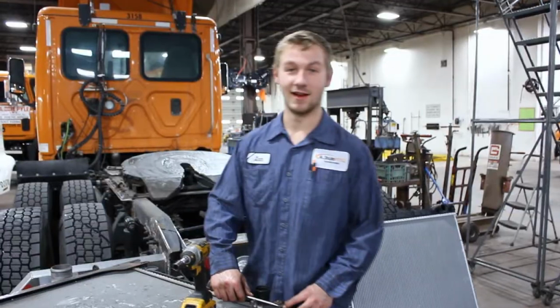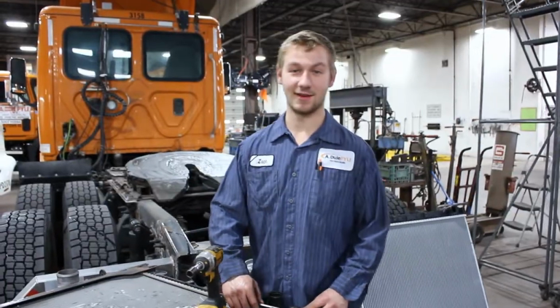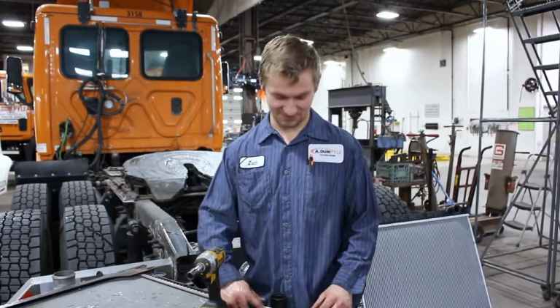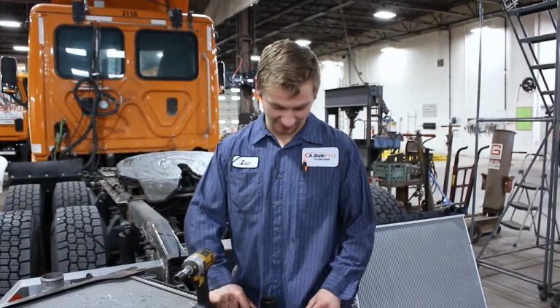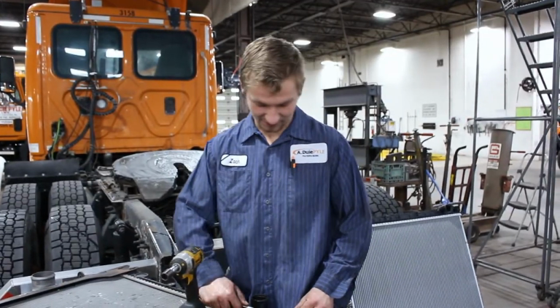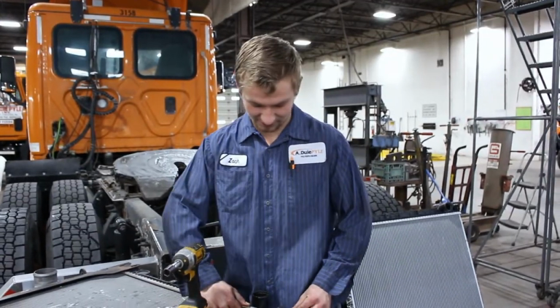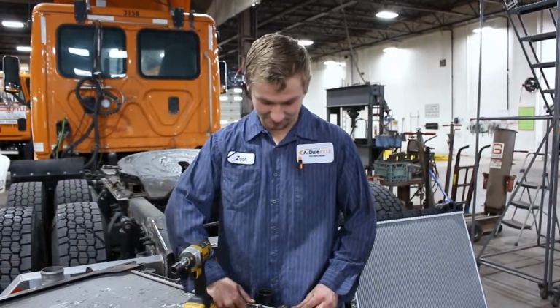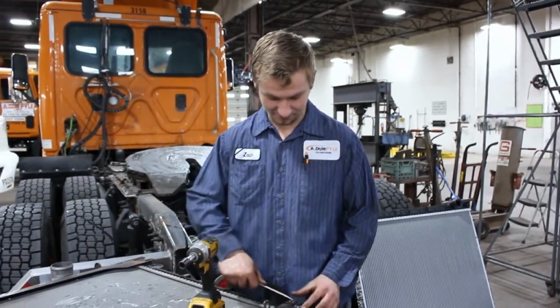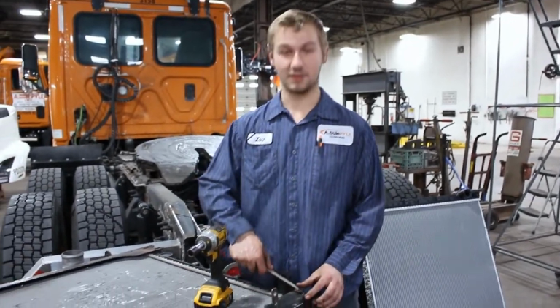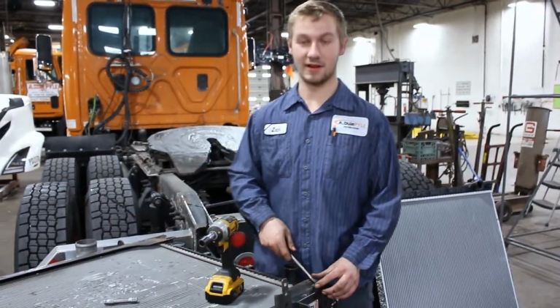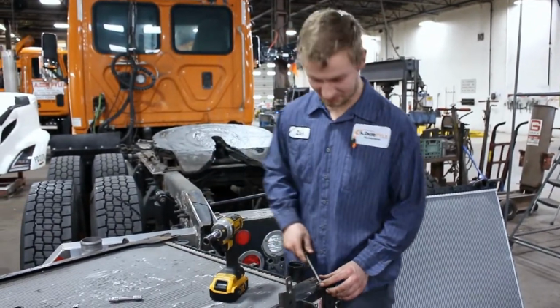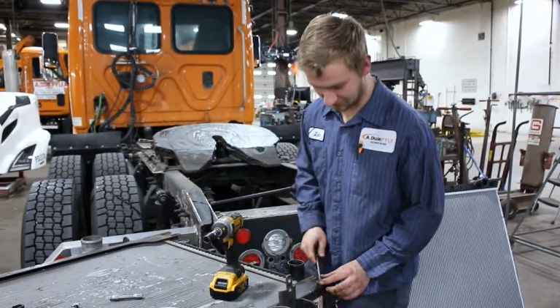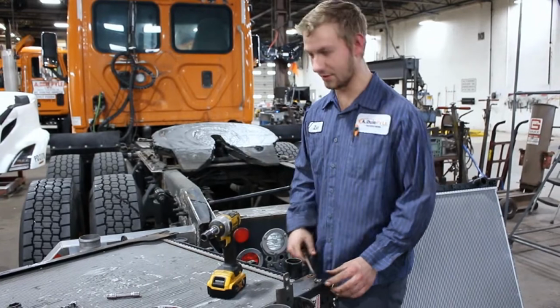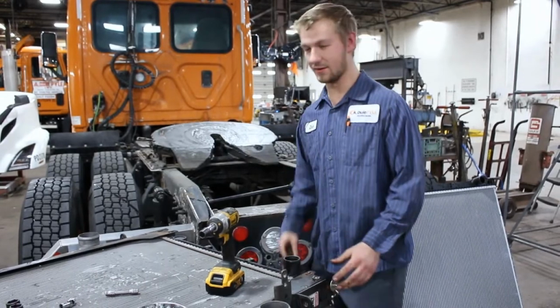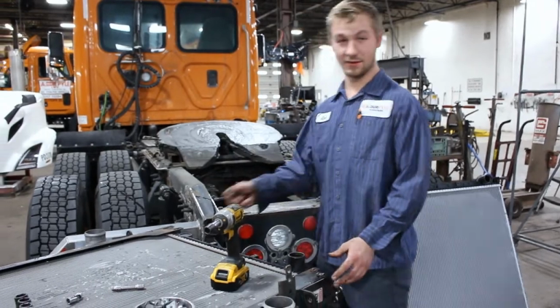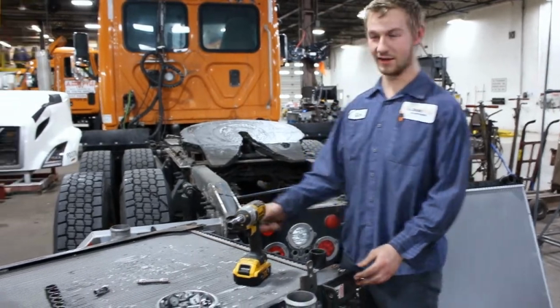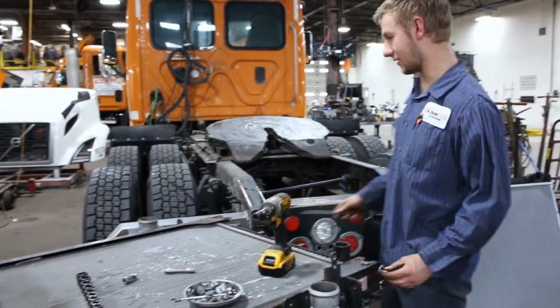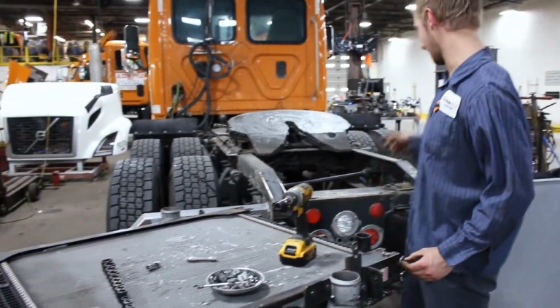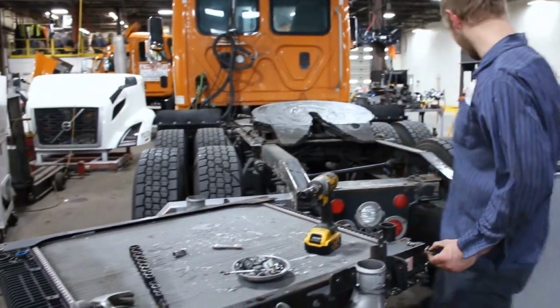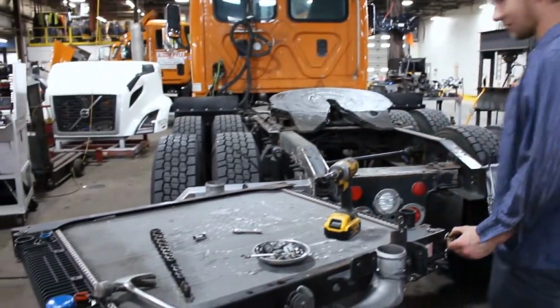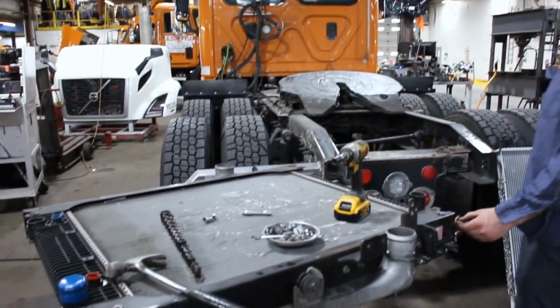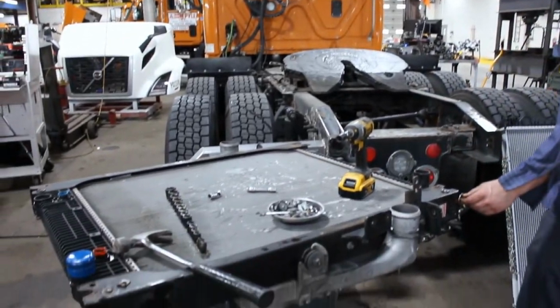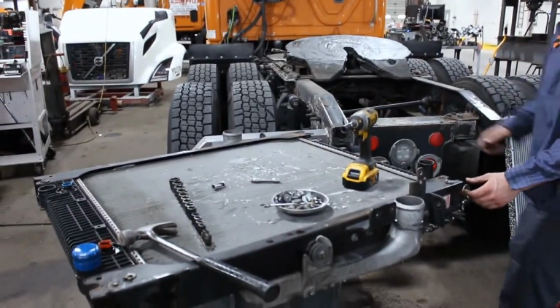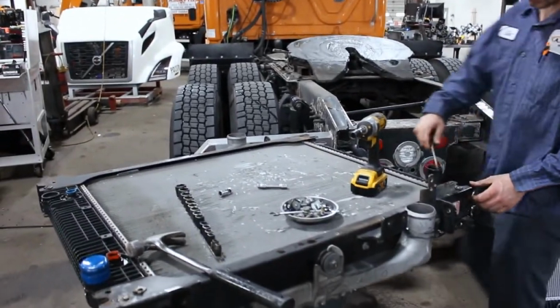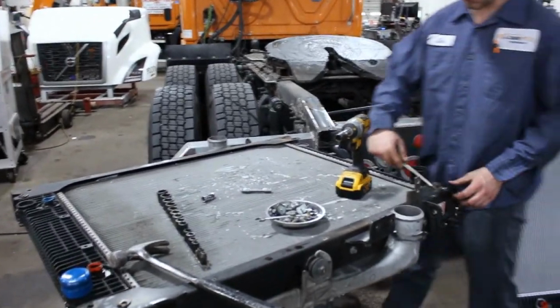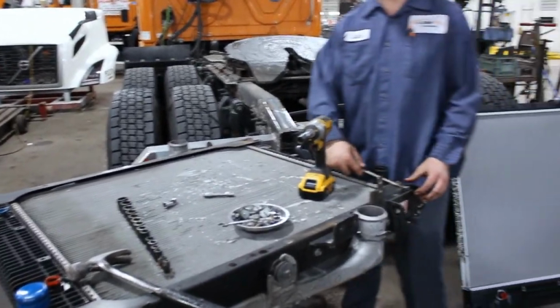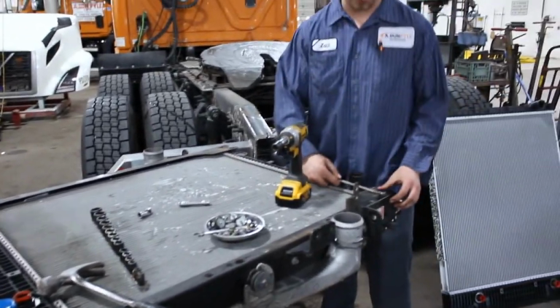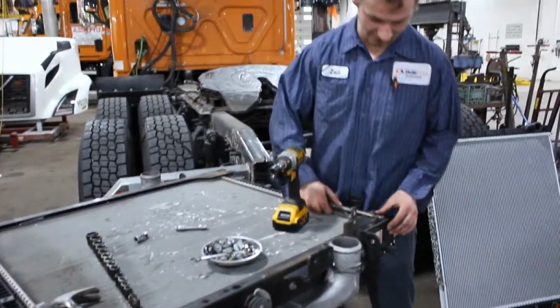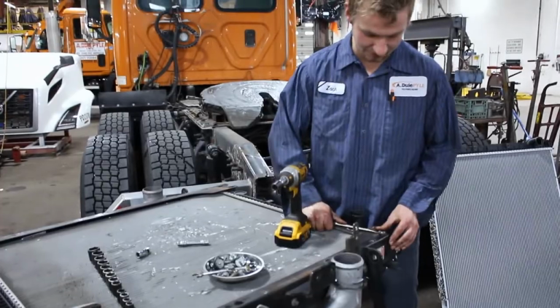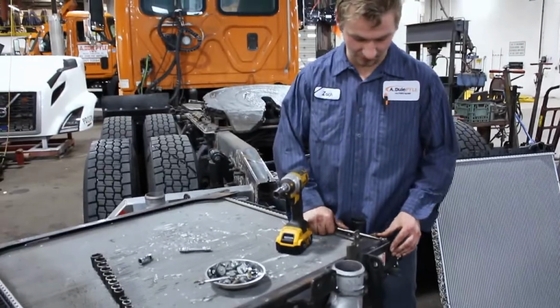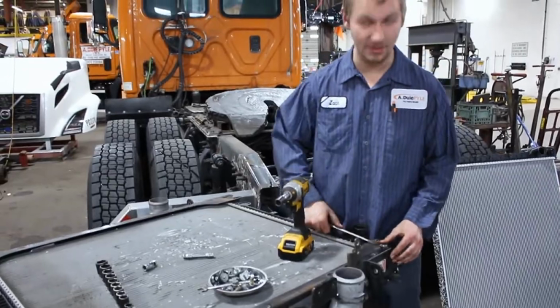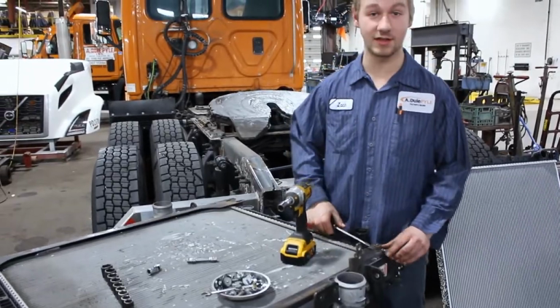Hi, I'm Zach. Right now I'm taking apart a radiator as we're going to put the new one in. So I'm just stripping it down to put the new one back together.